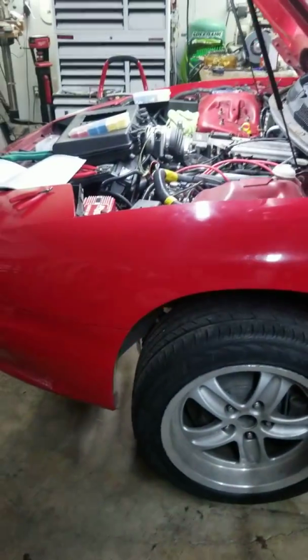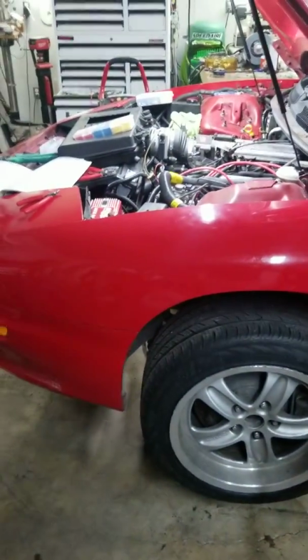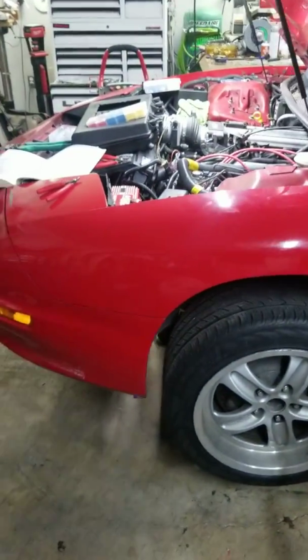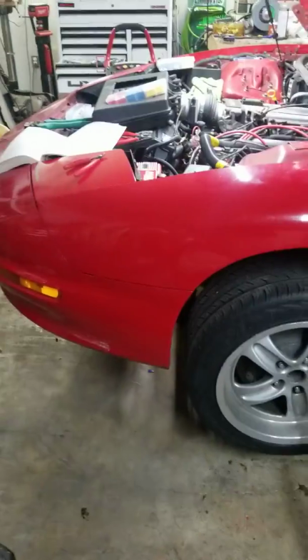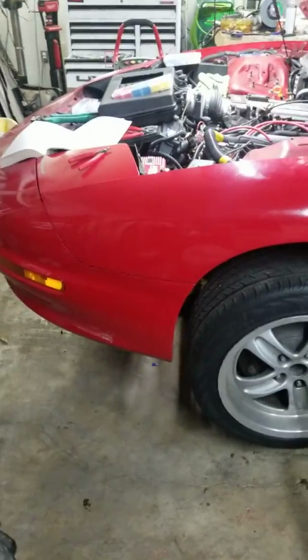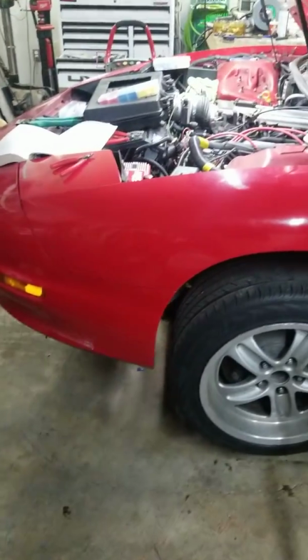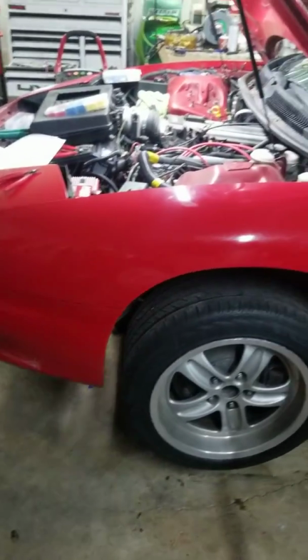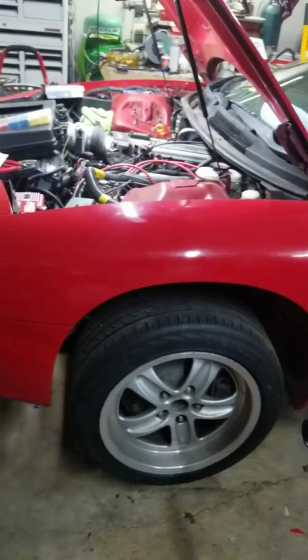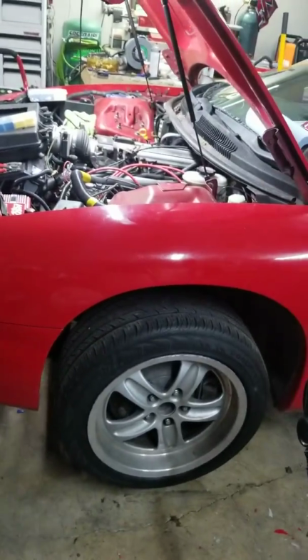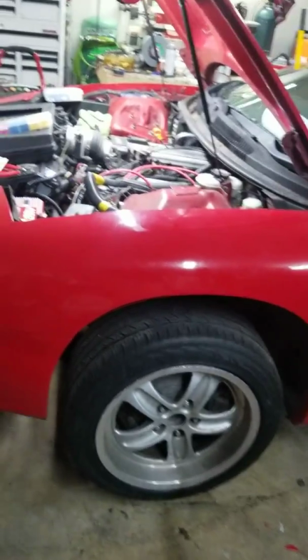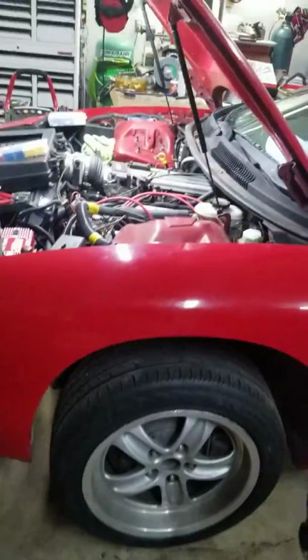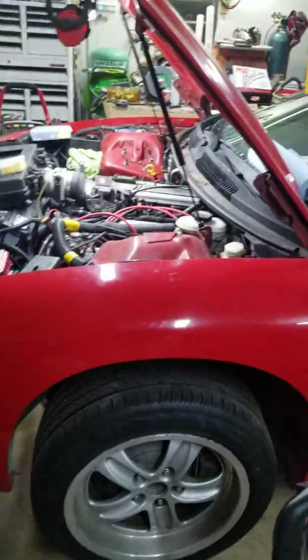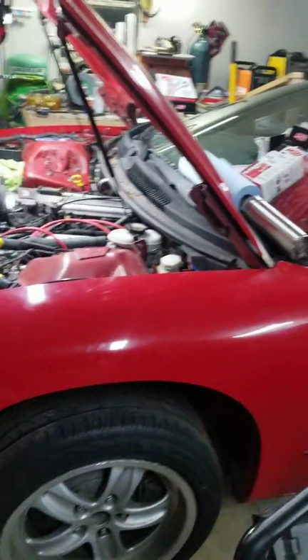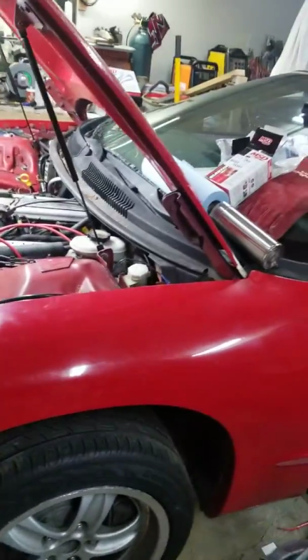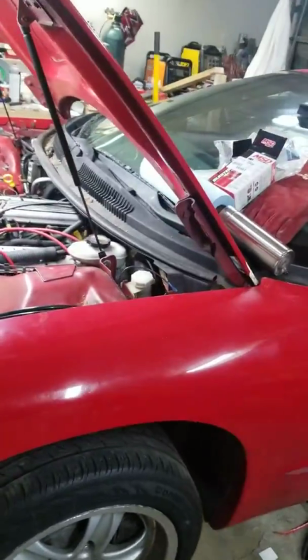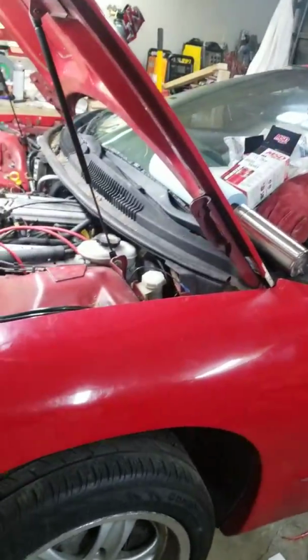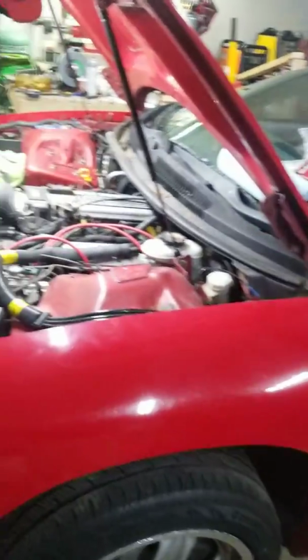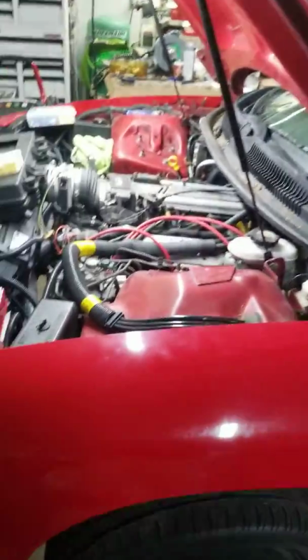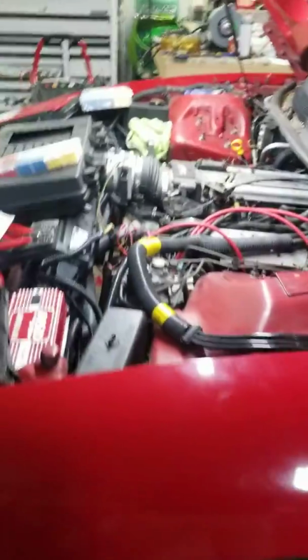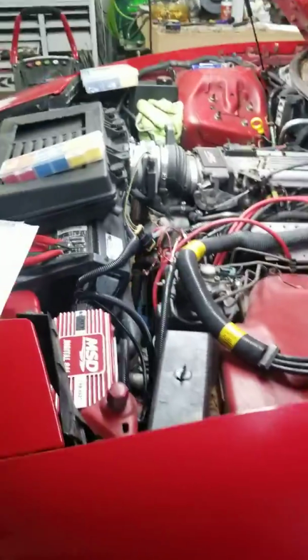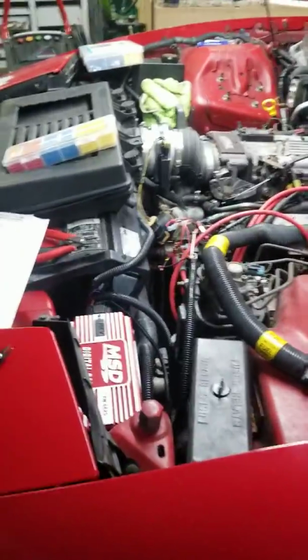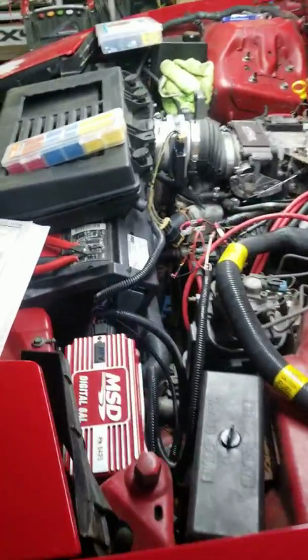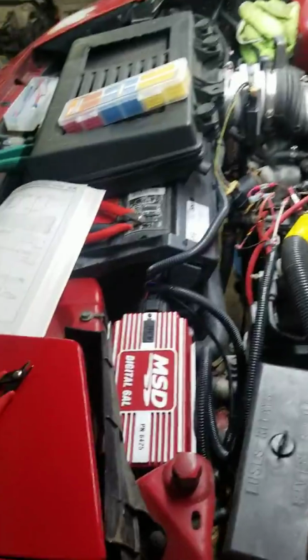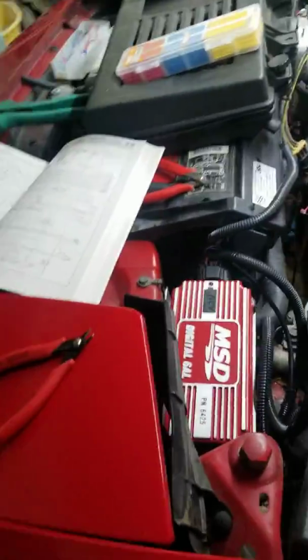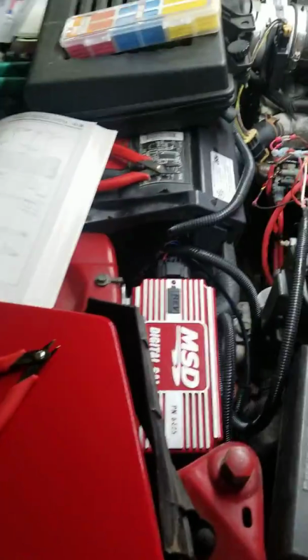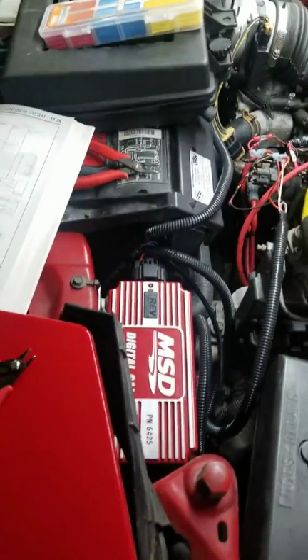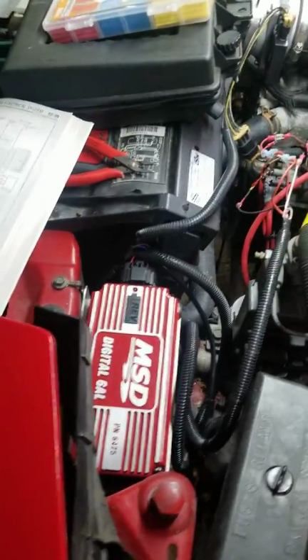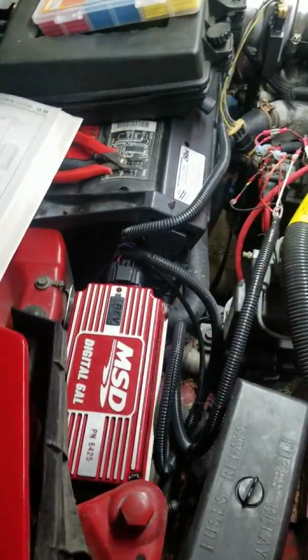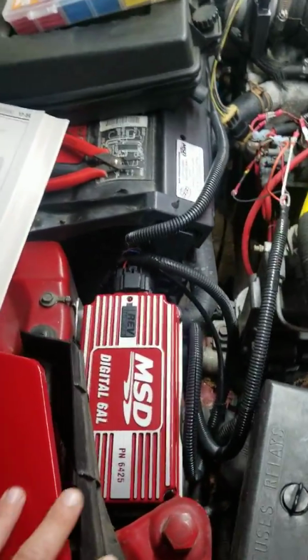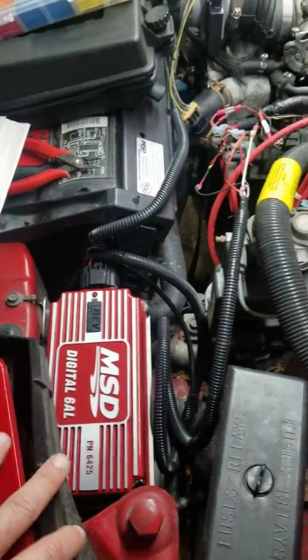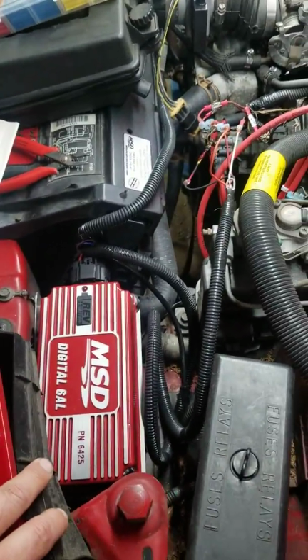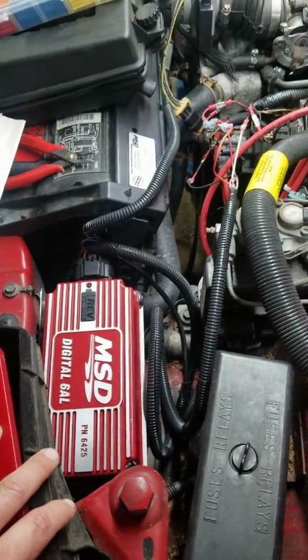This is my 1995 Firebird Formula — it's a manual transmission. I did just pick this up the other day, and one of the first things I wanted to add is the MSD ignition.